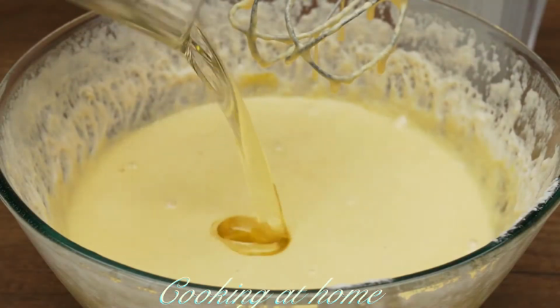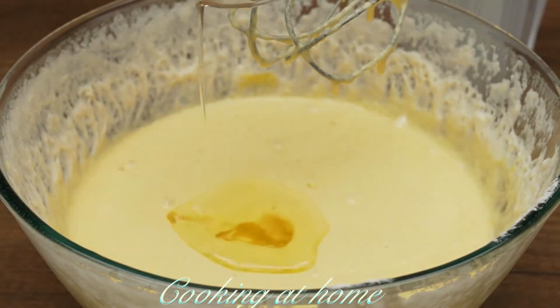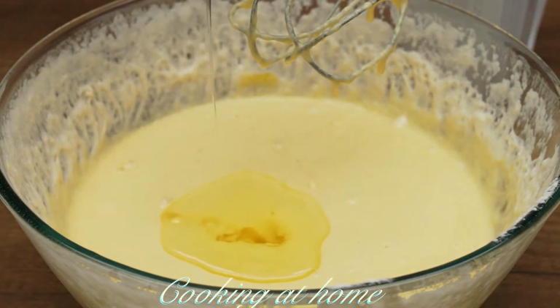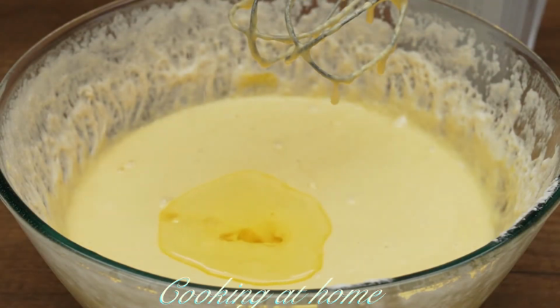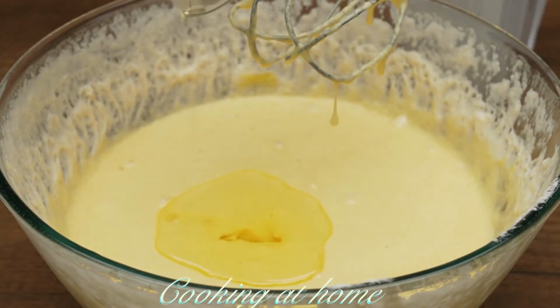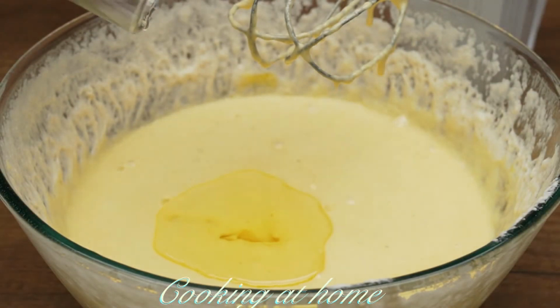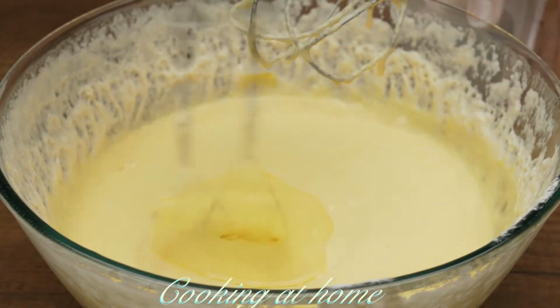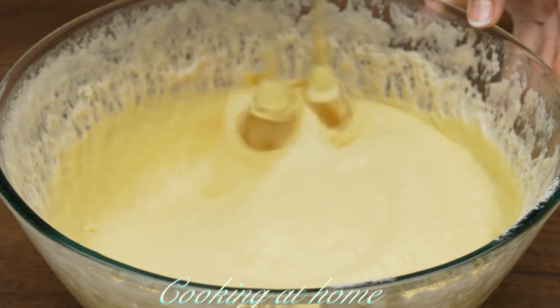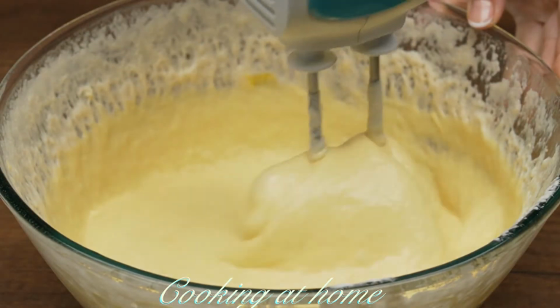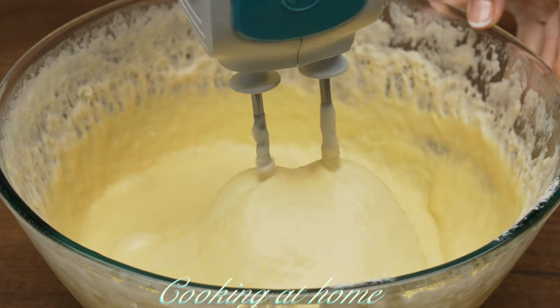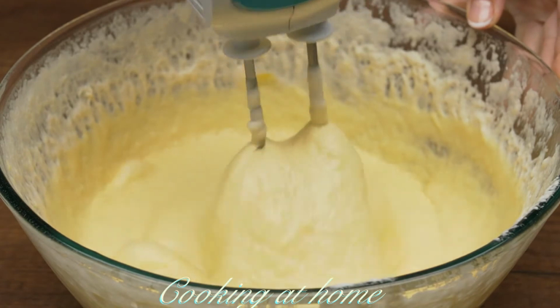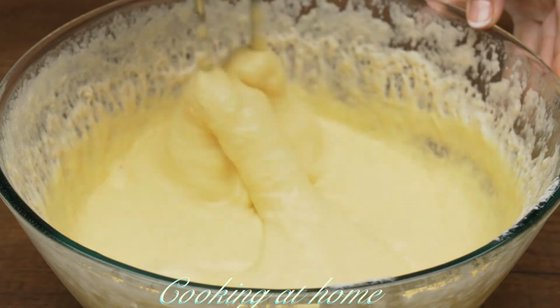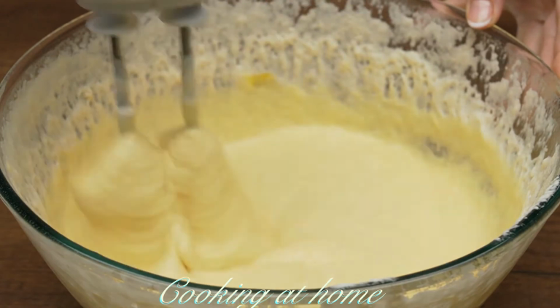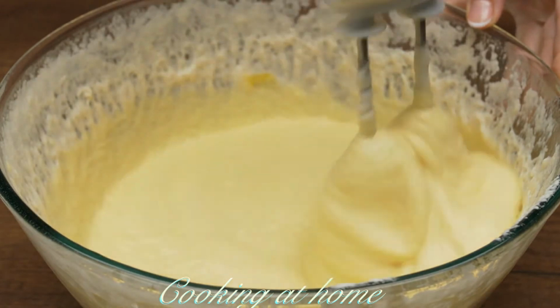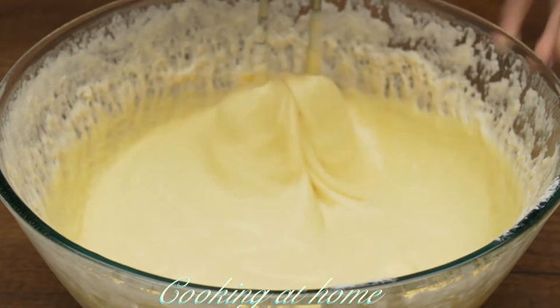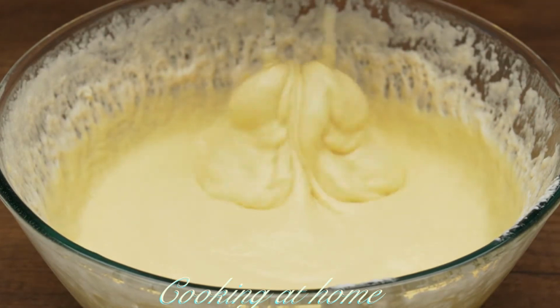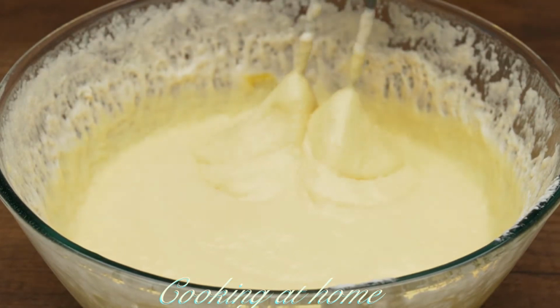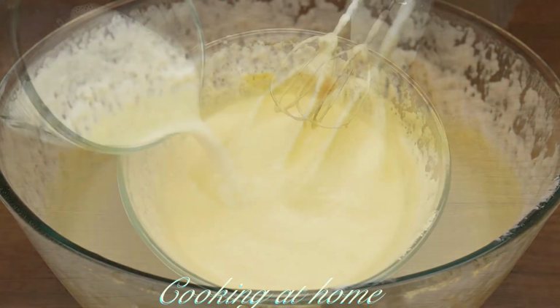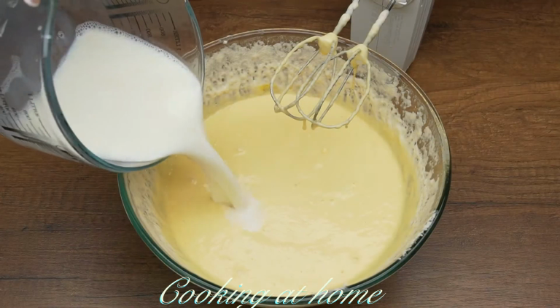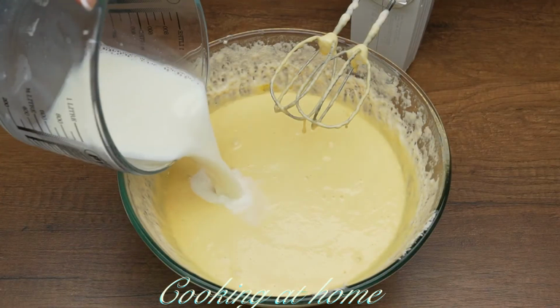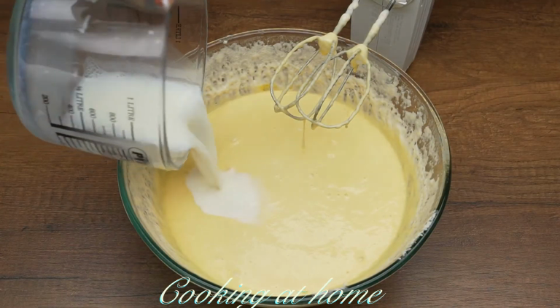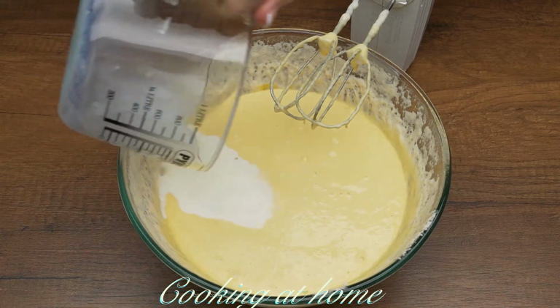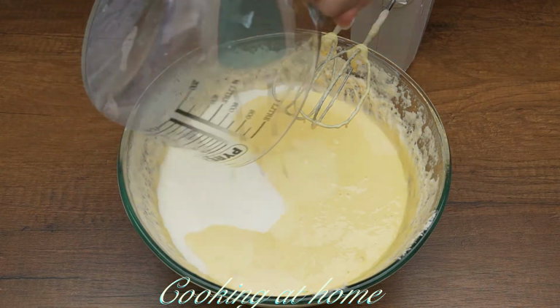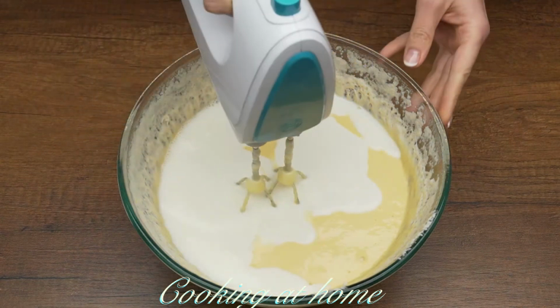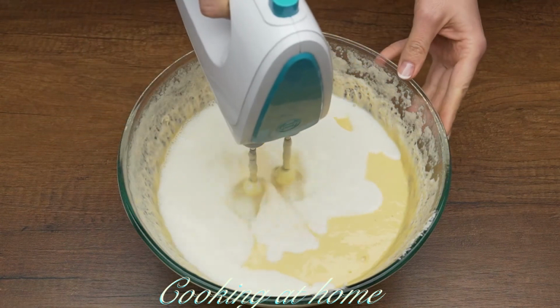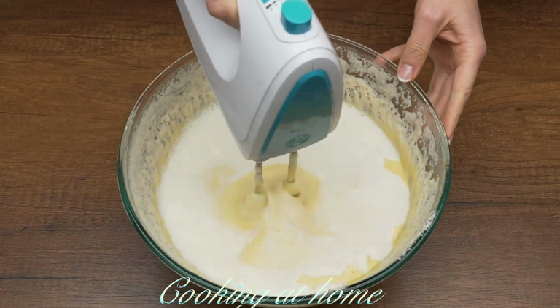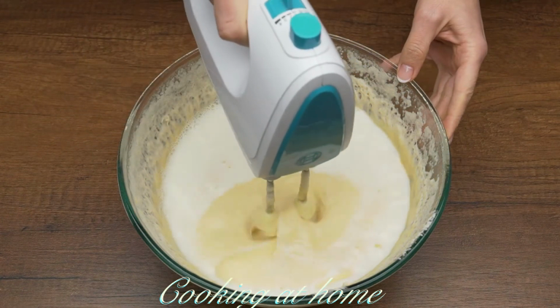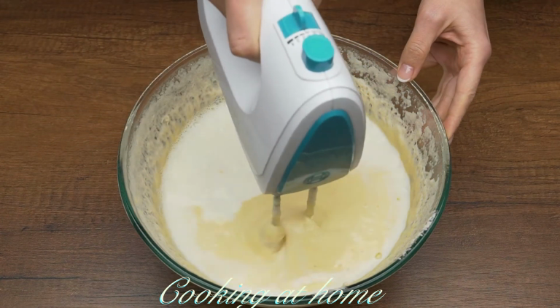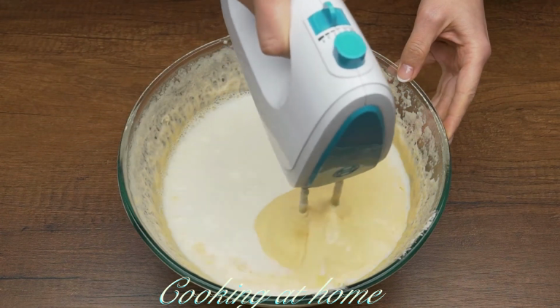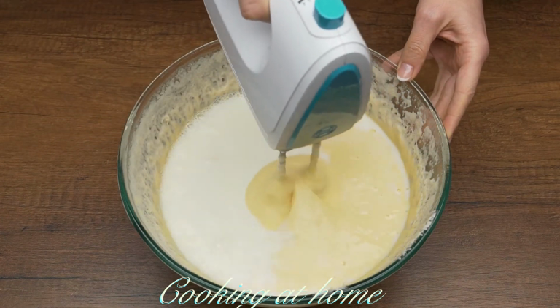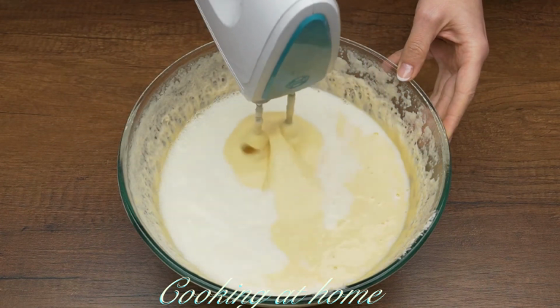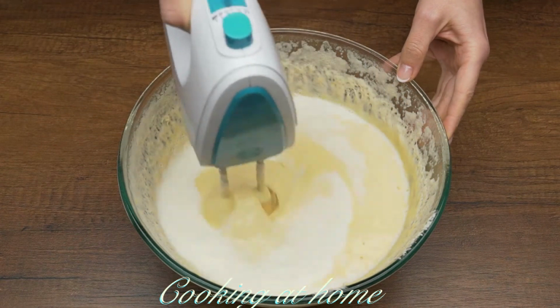Now I'm adding 50 milliliters of oil and mixing it all together. Then I'm adding the remaining 50 milliliters of milk and mixing it all together.